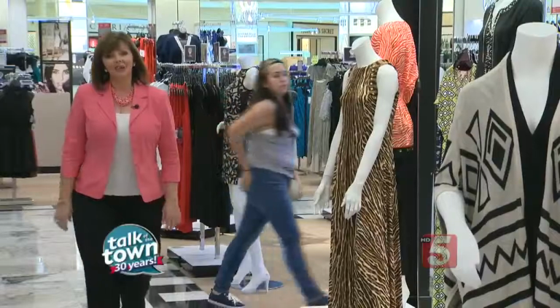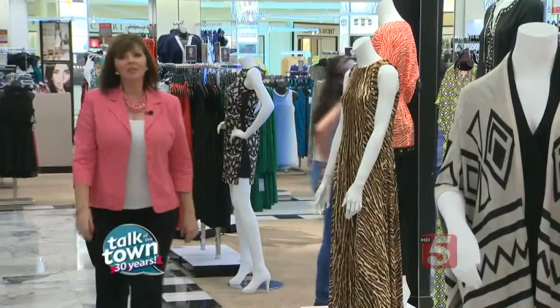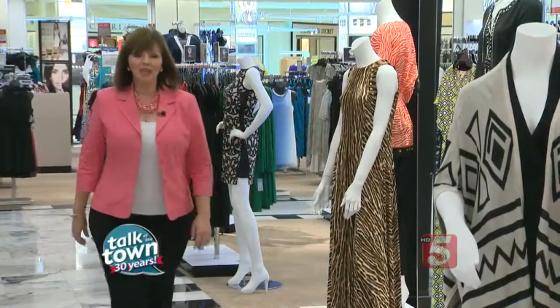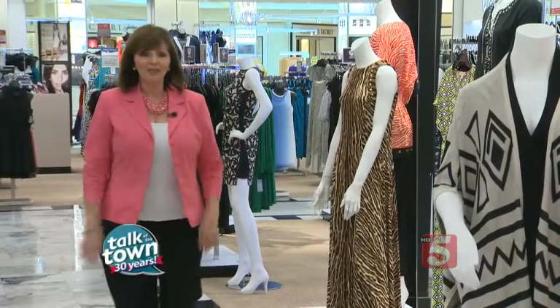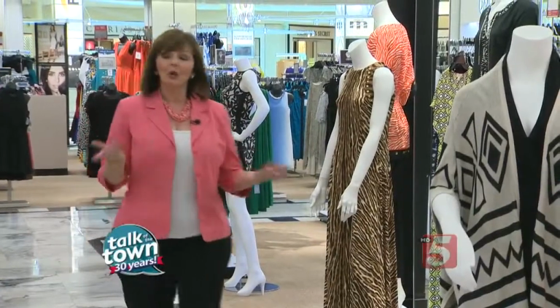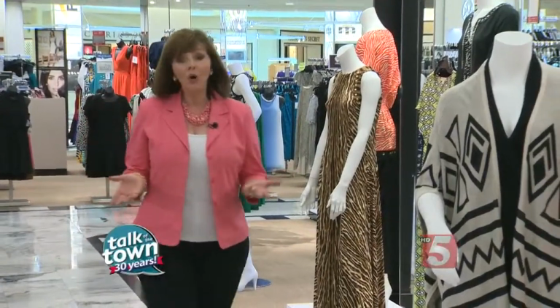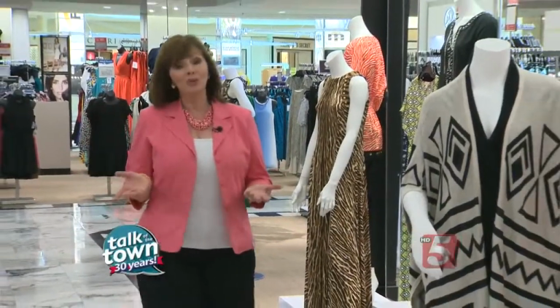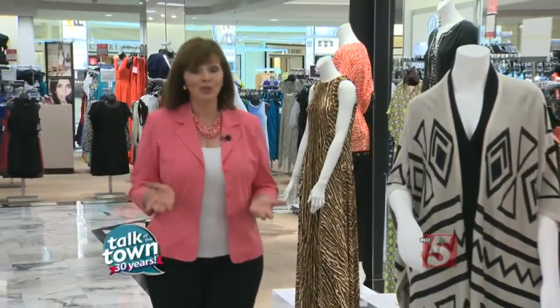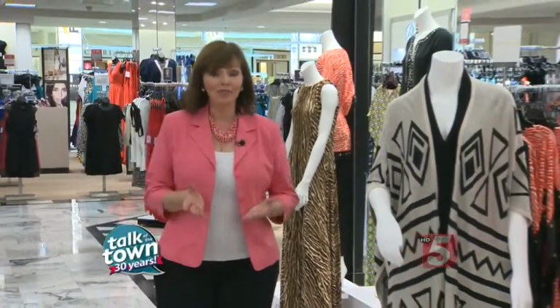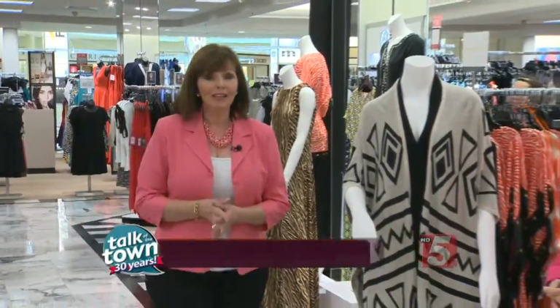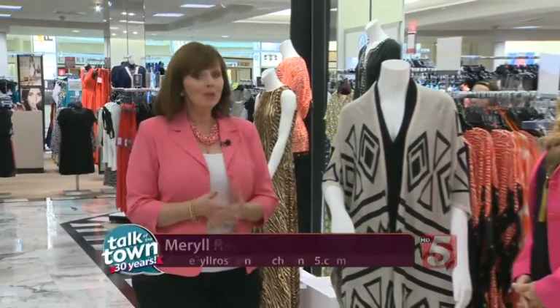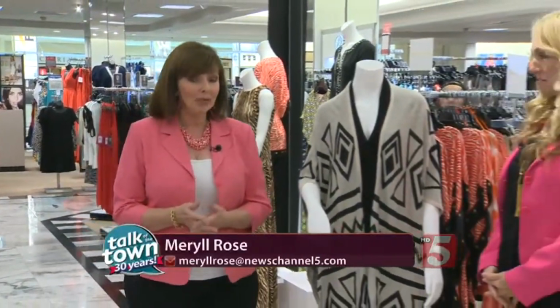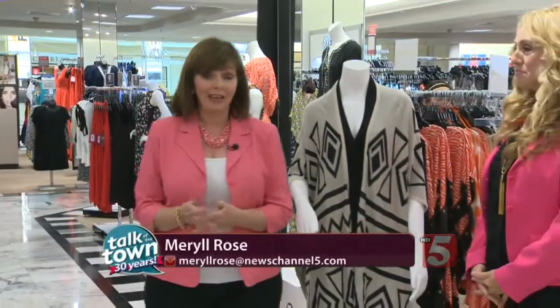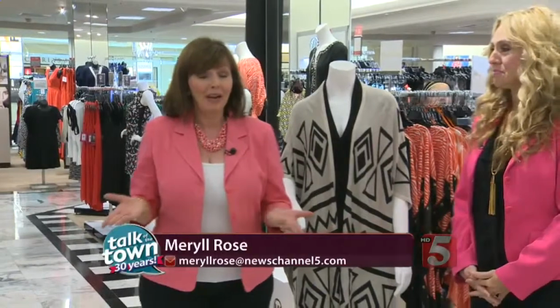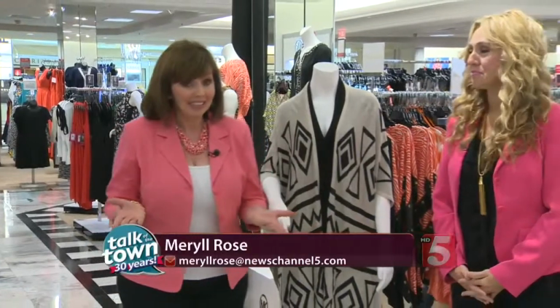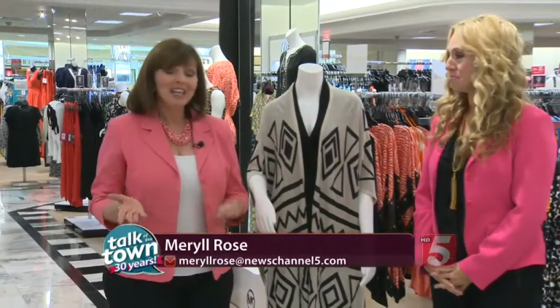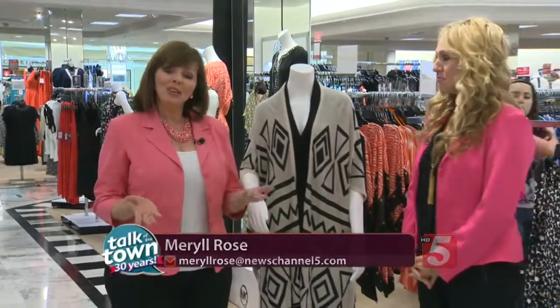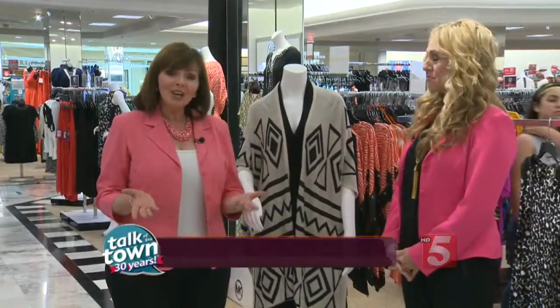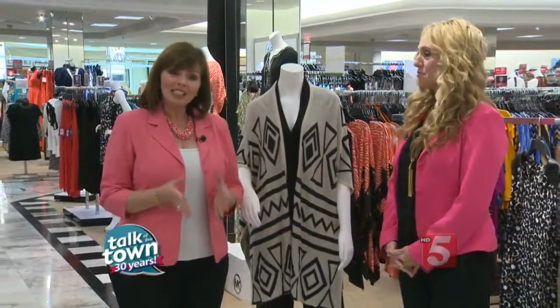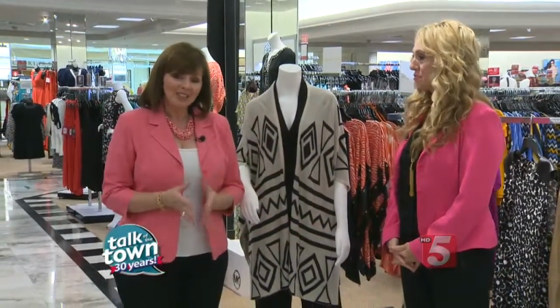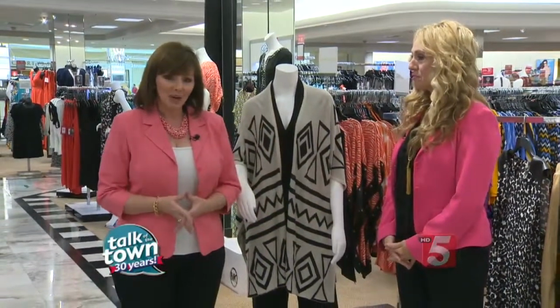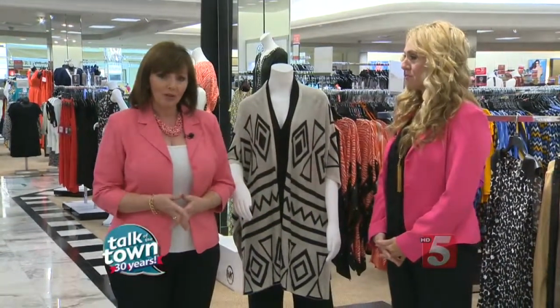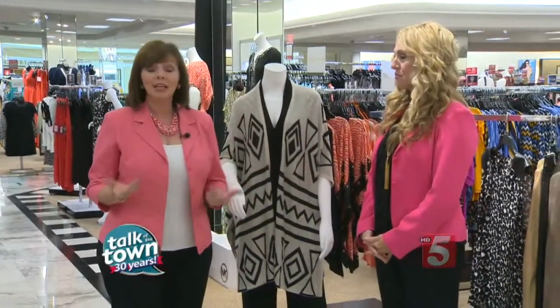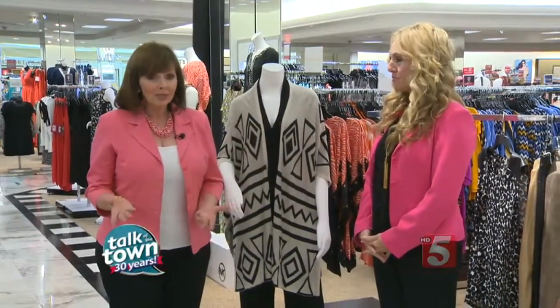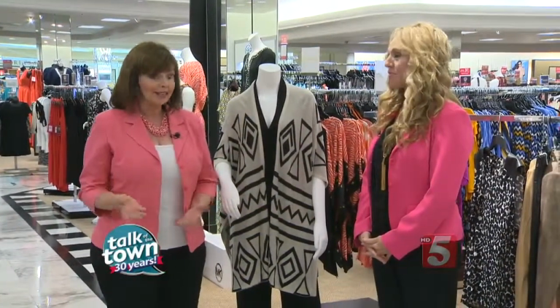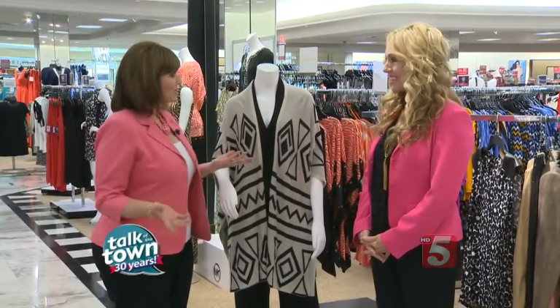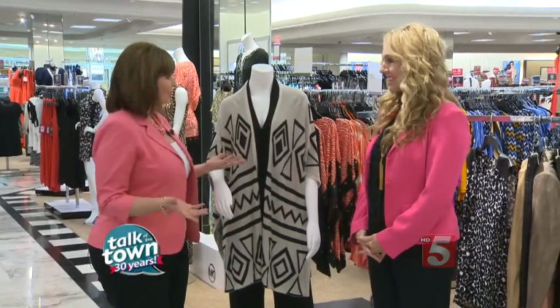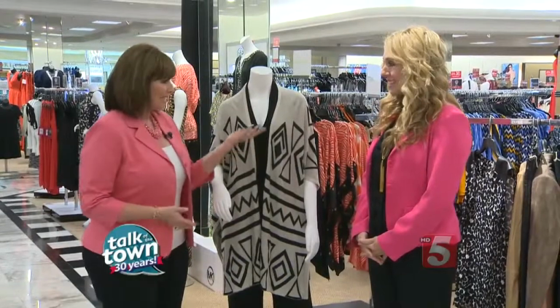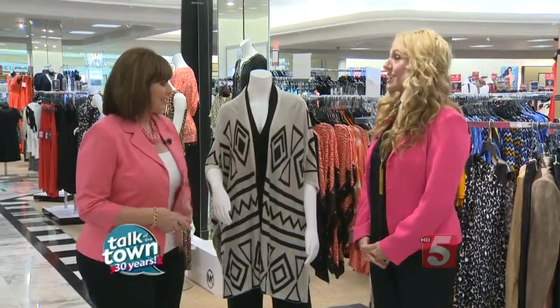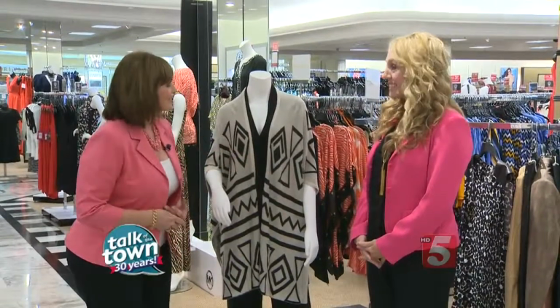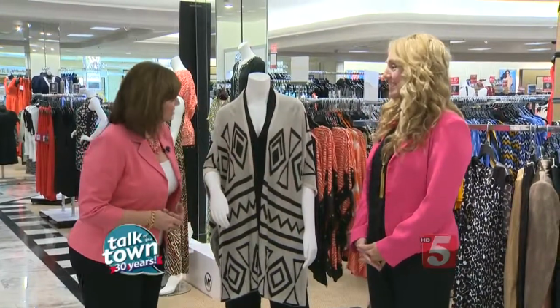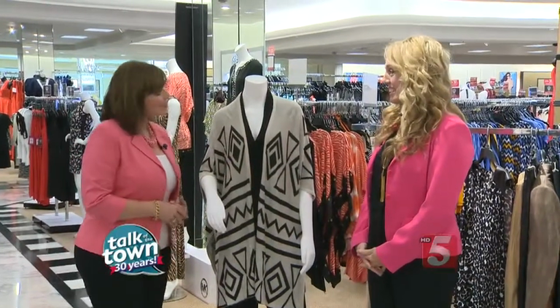Wouldn't it be great if you could just go buy a whole new wardrobe for fall? Most people can't do that. So you need to know what to add to your fall wardrobe to make you look updated — that old stuff can look new again. Mila Grigg is going to show us how to do that.